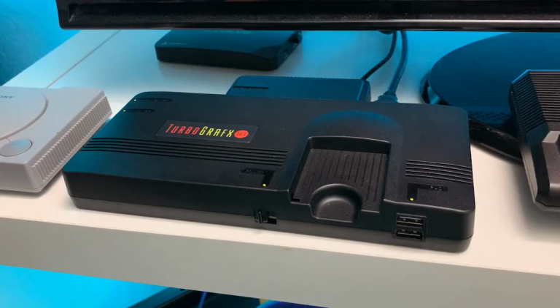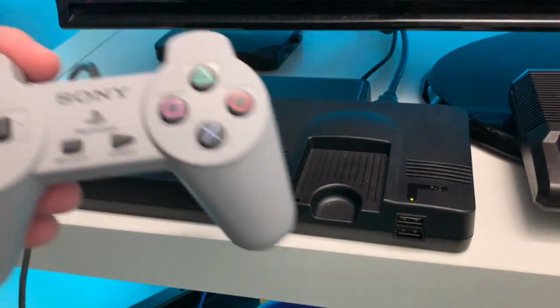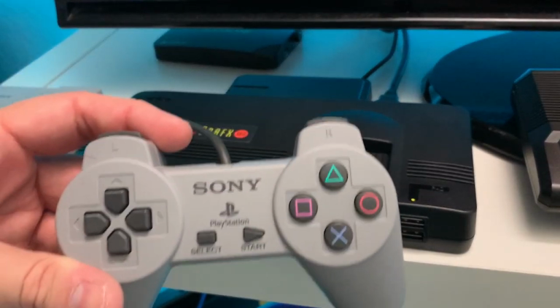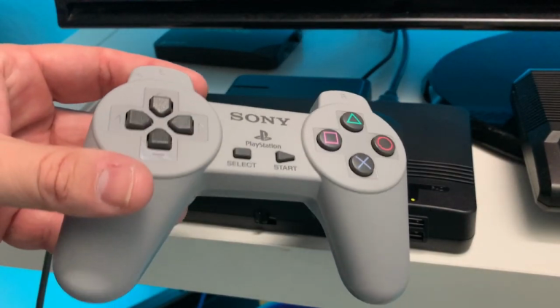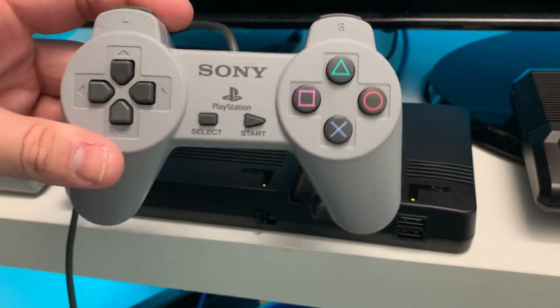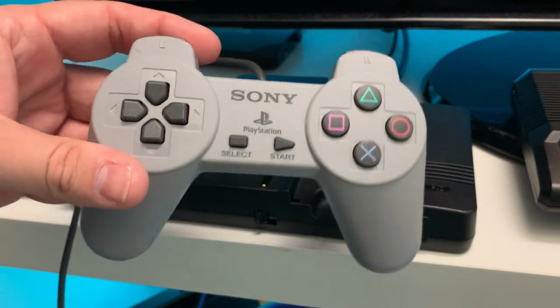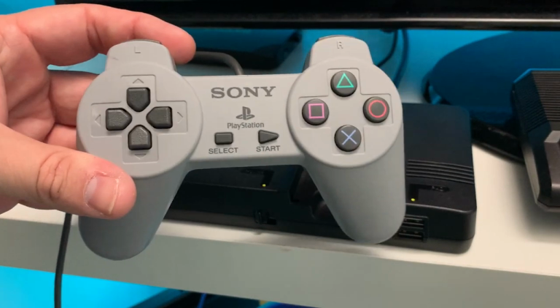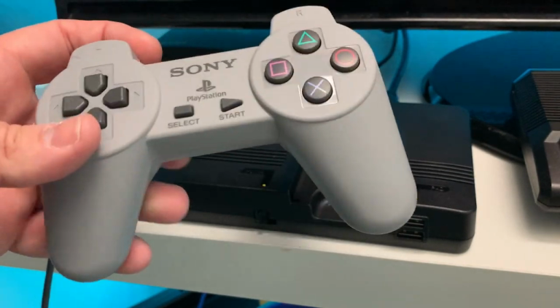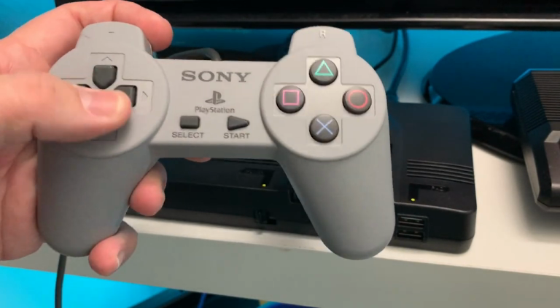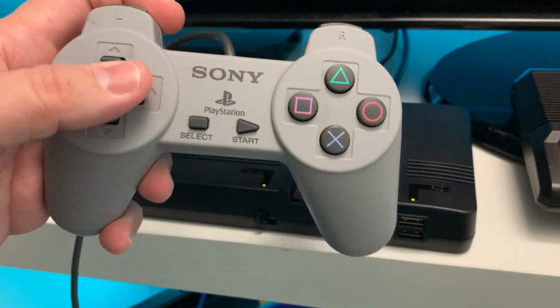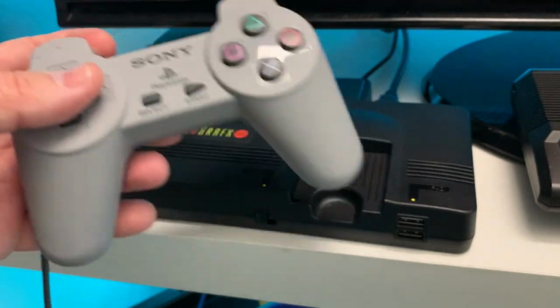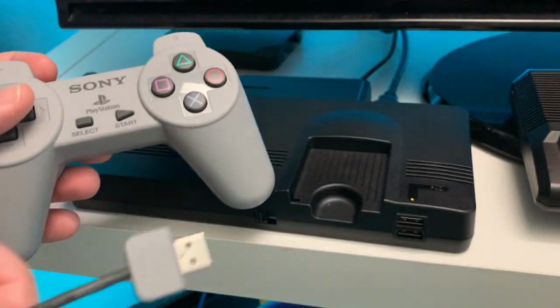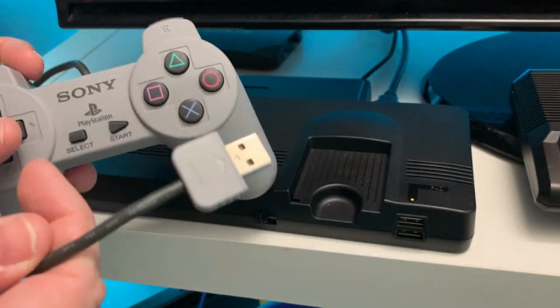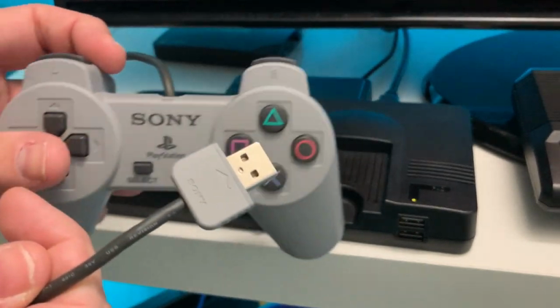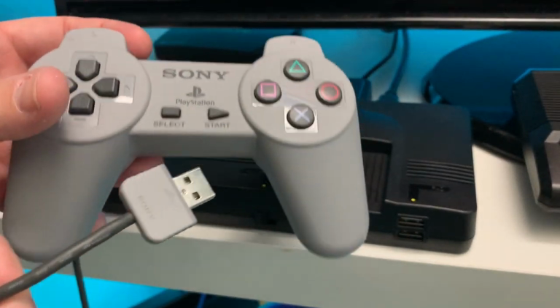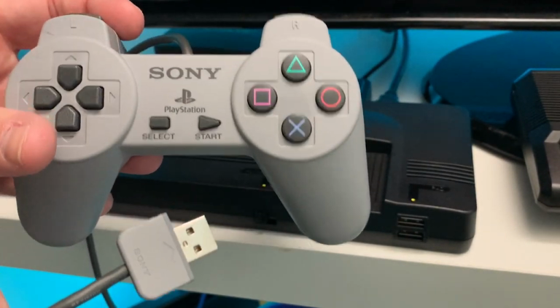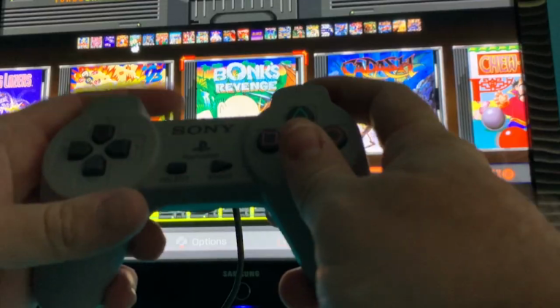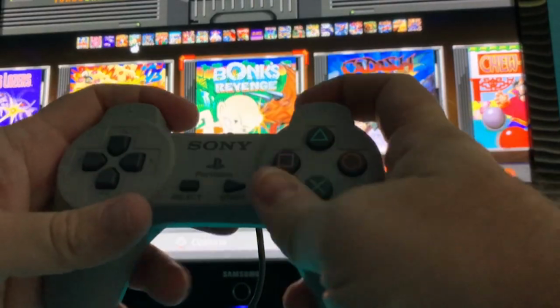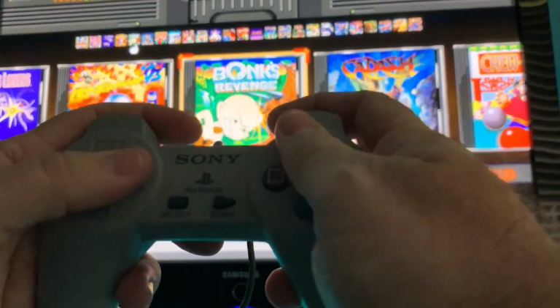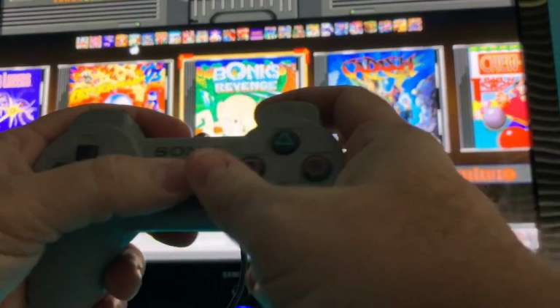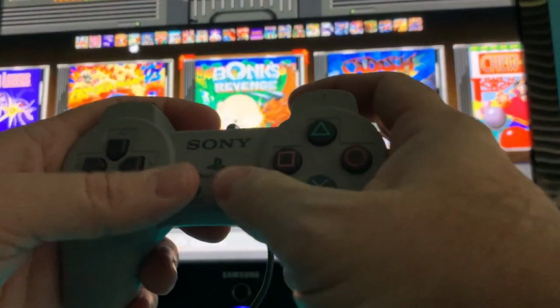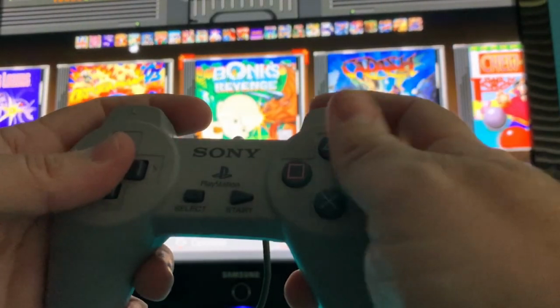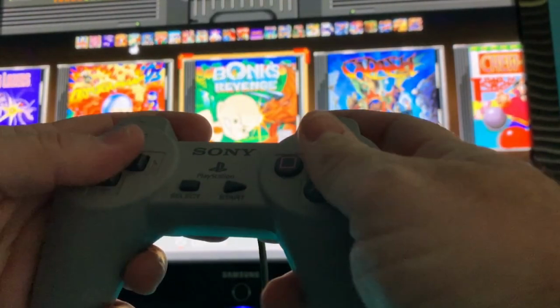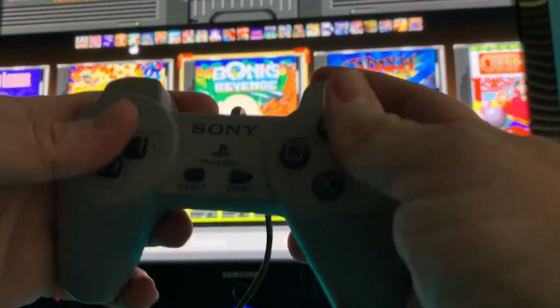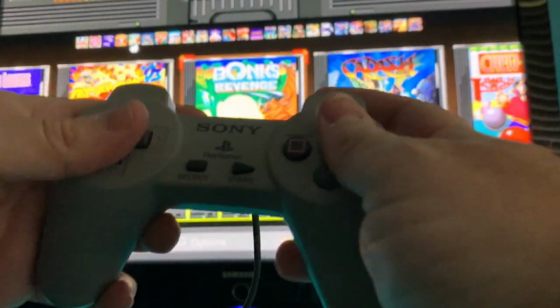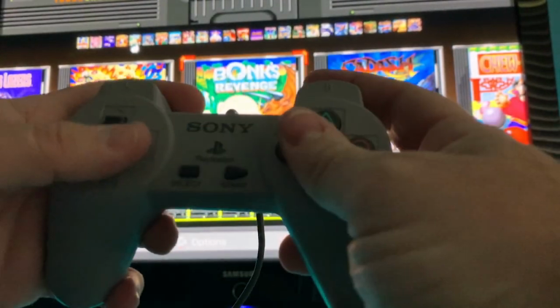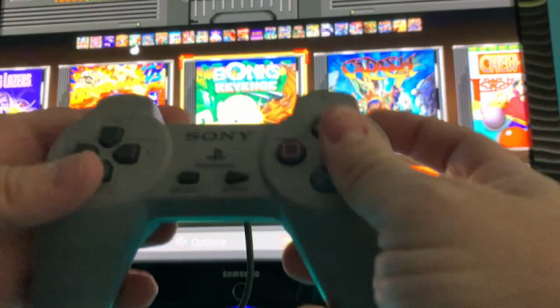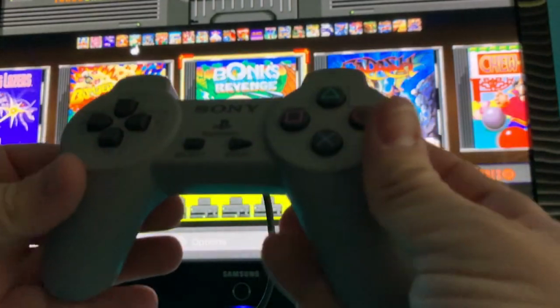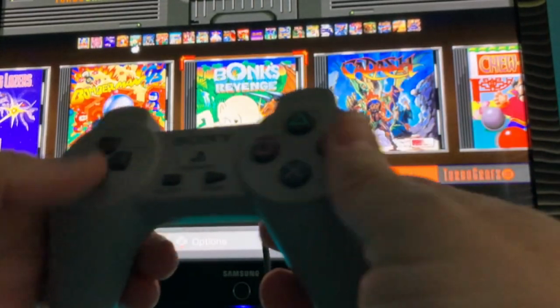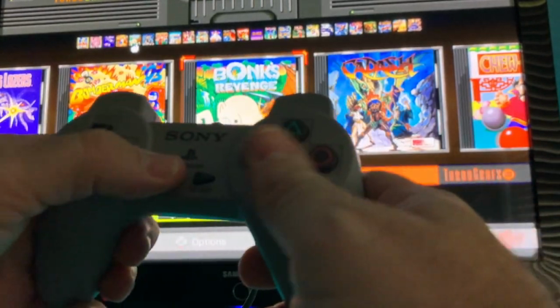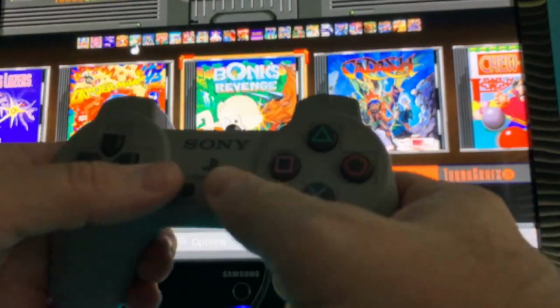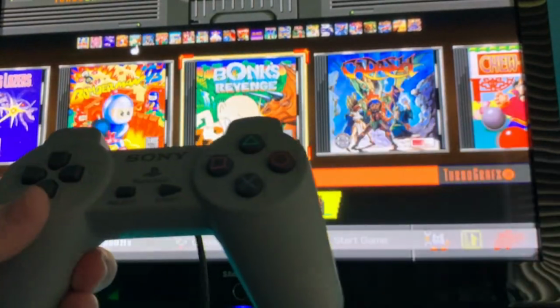Next we've got the PlayStation Classic controller. This might work — we'll give it a shot. That would be a negative on the Sony PlayStation Classic controller. Nope, doesn't work.